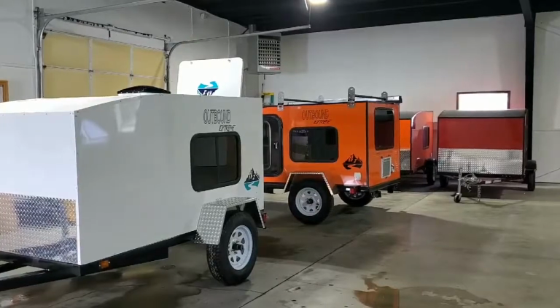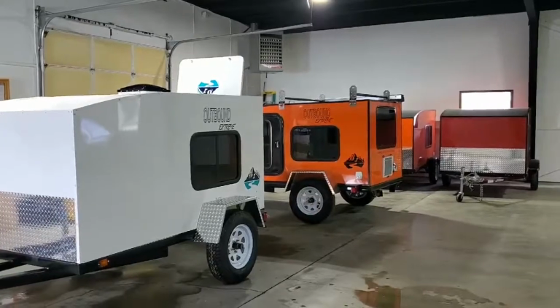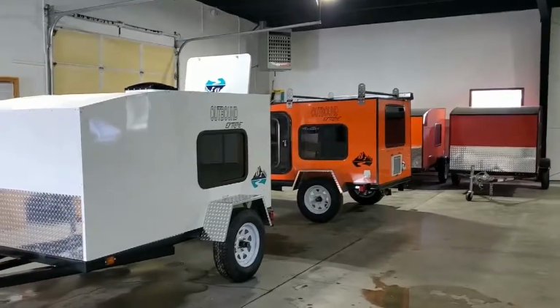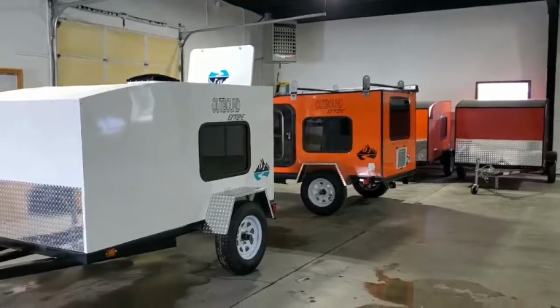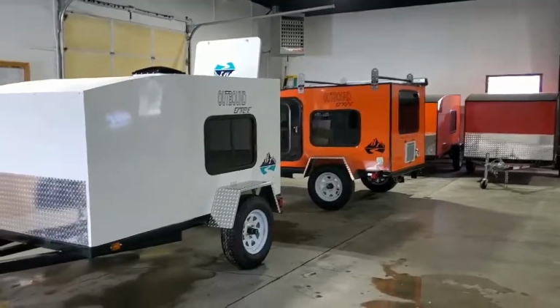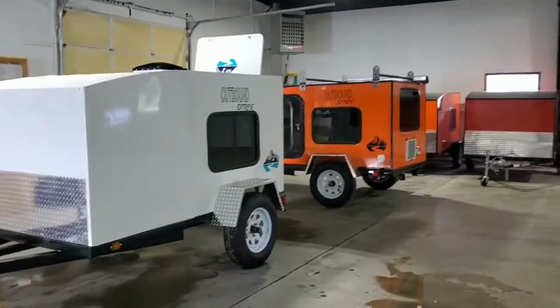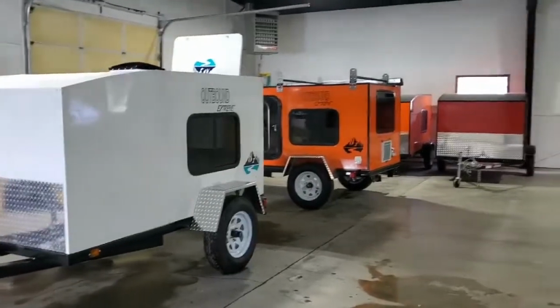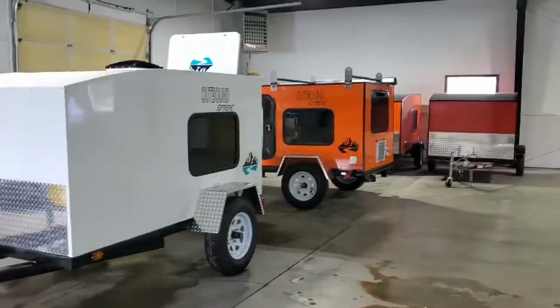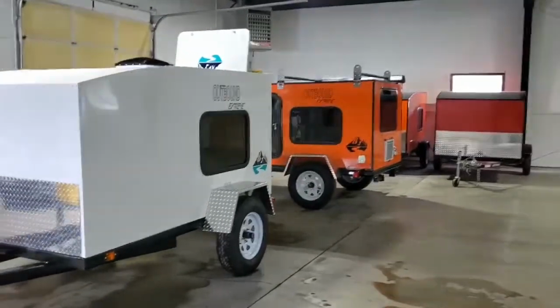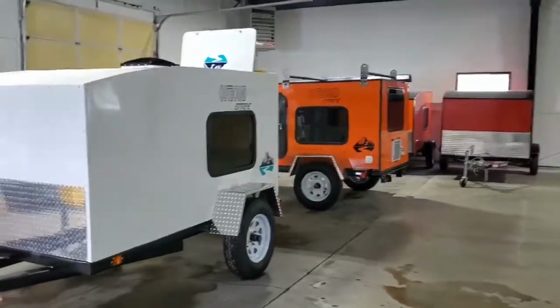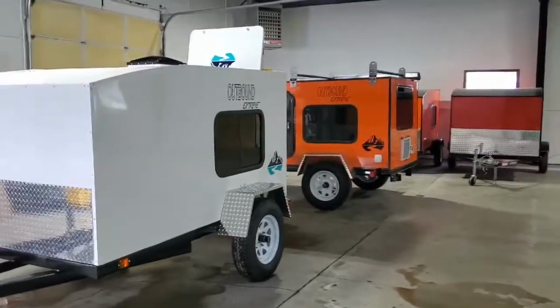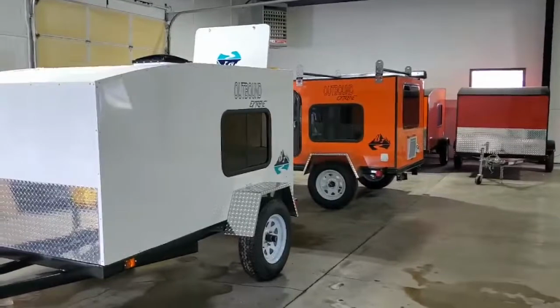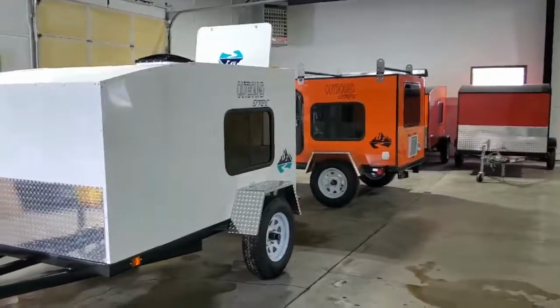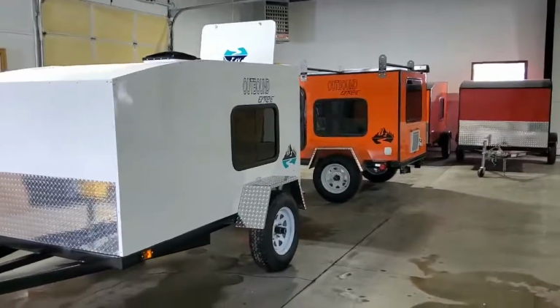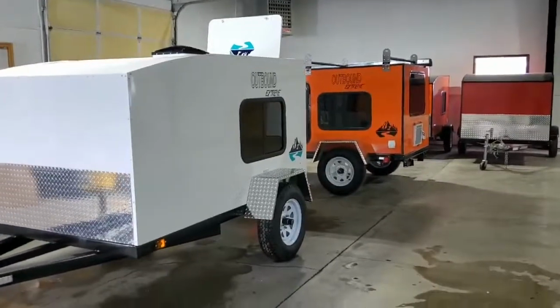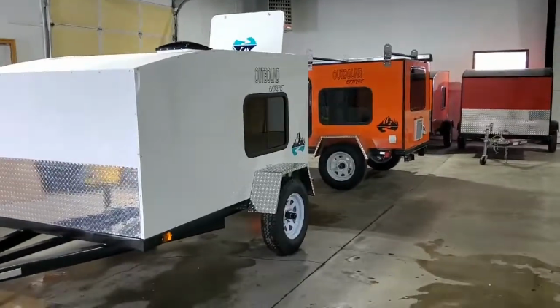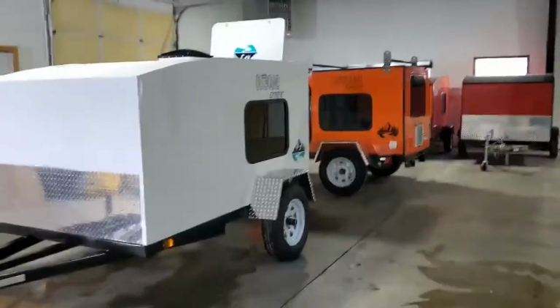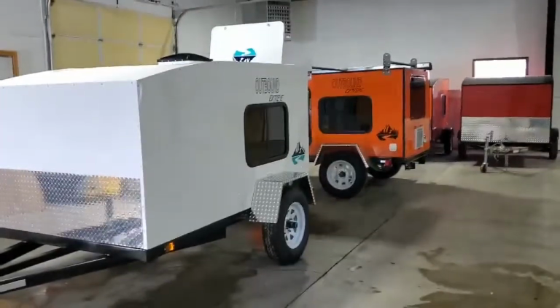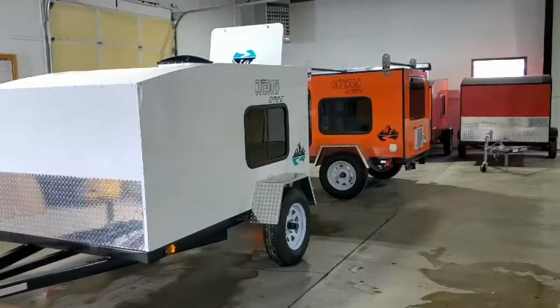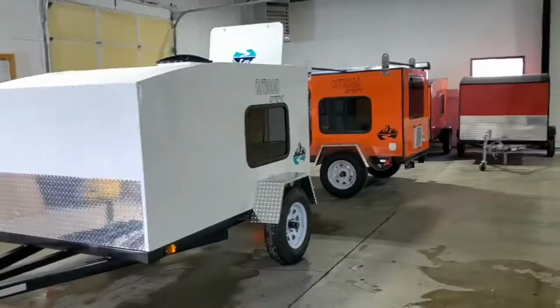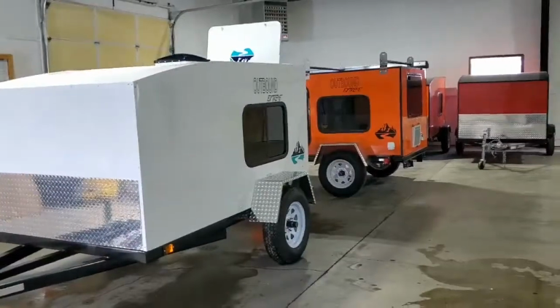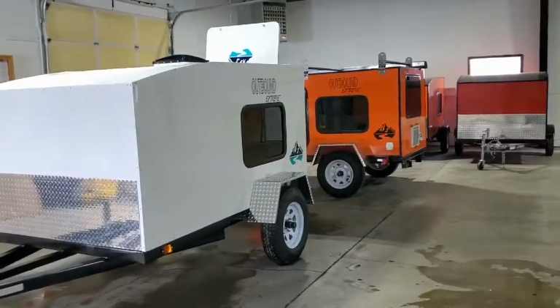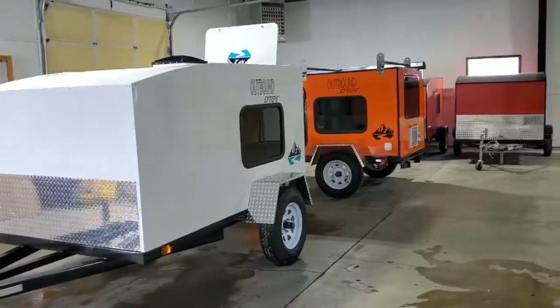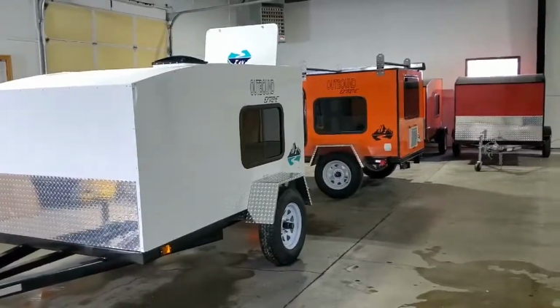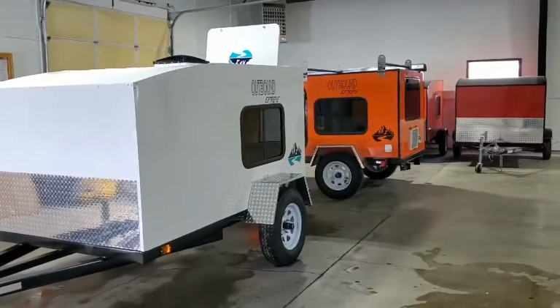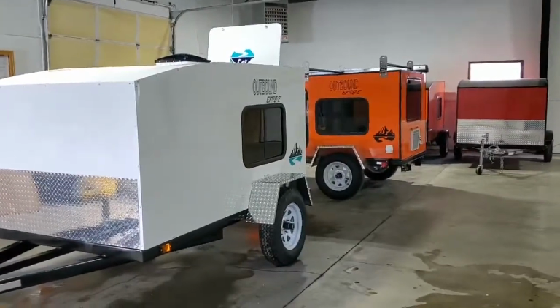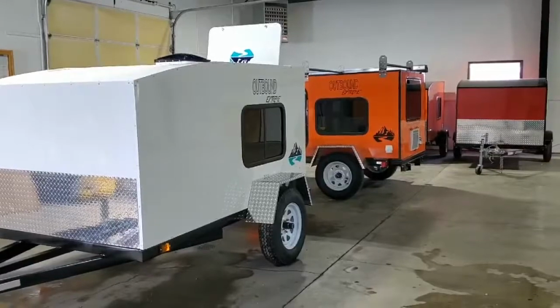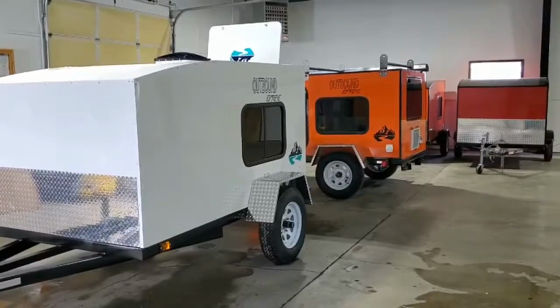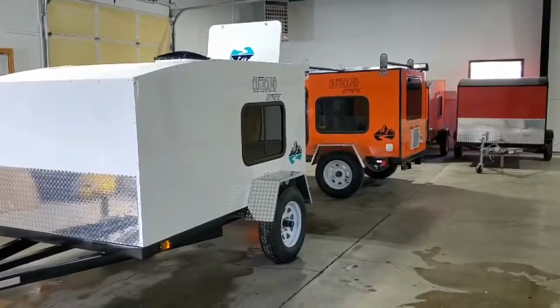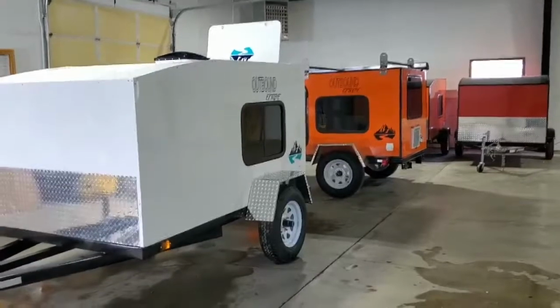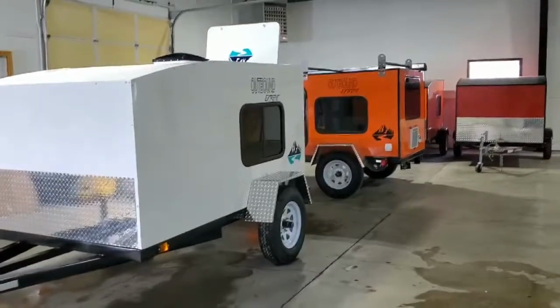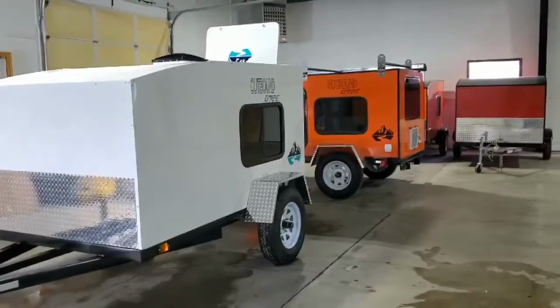Hey everyone, this is Kim from Outbound Trailer. I just wanted to give you a quick tour of our Xtreme models that are going out today. What is an Xtreme model? All right, let me explain it.